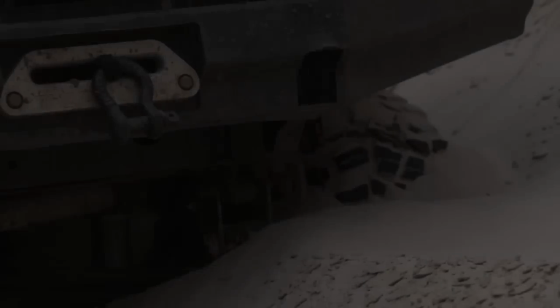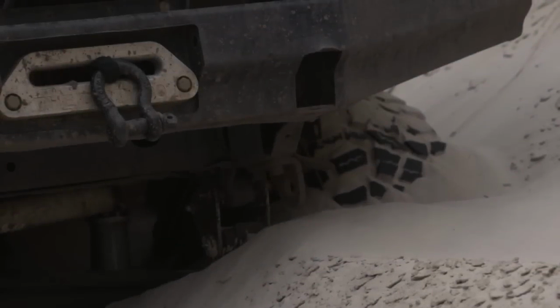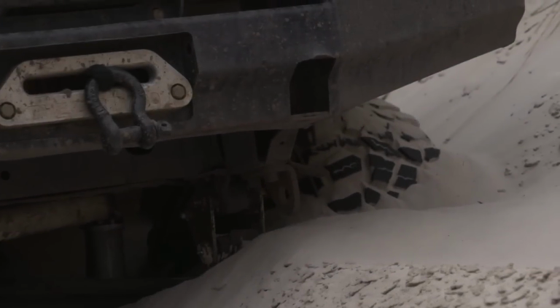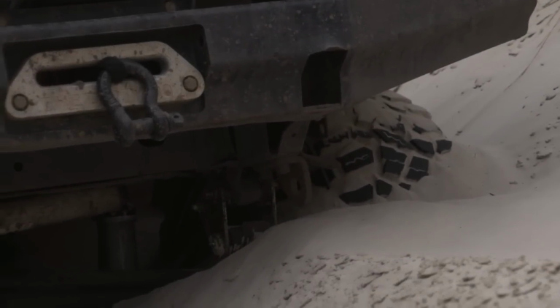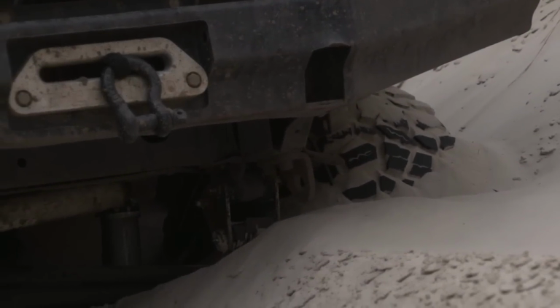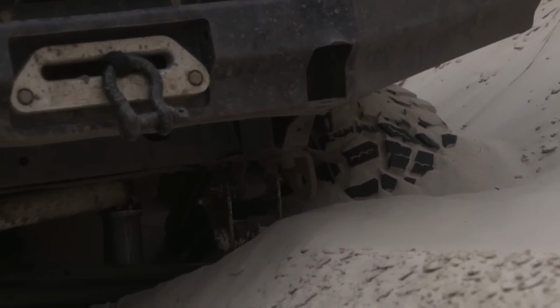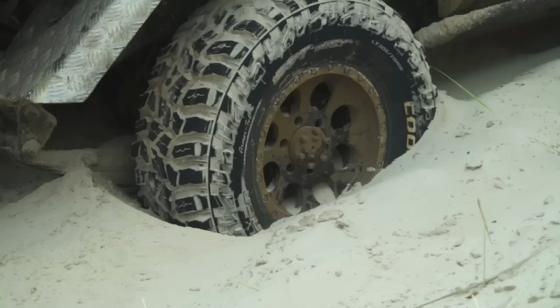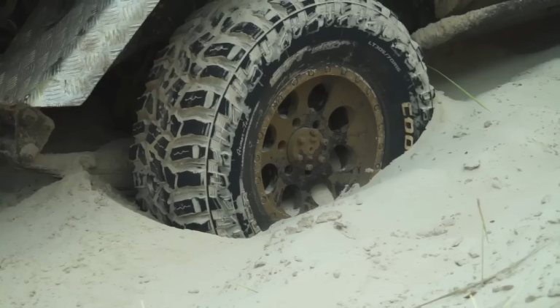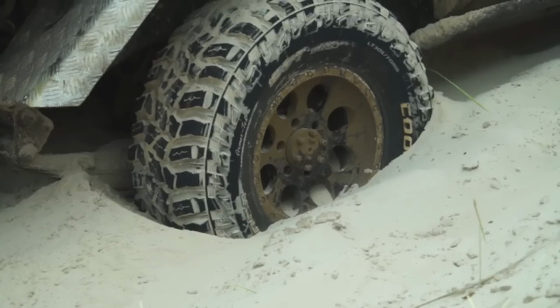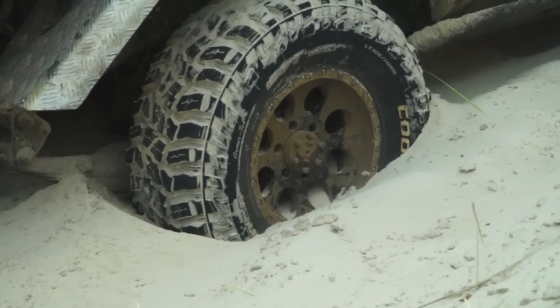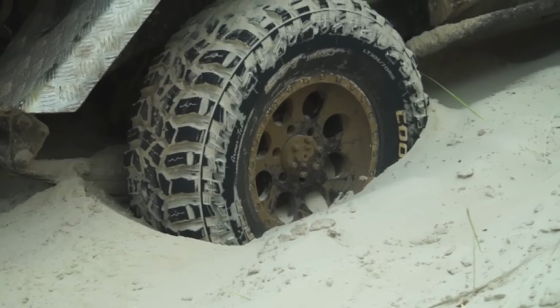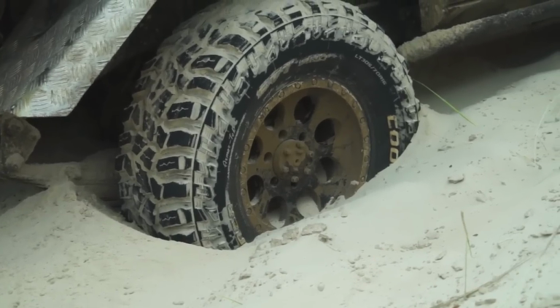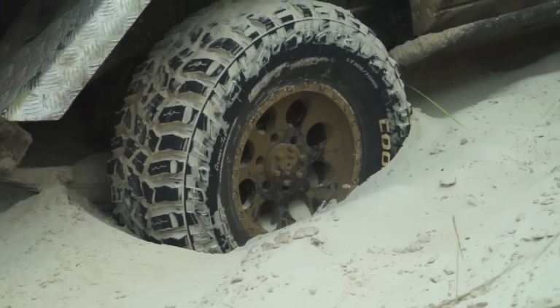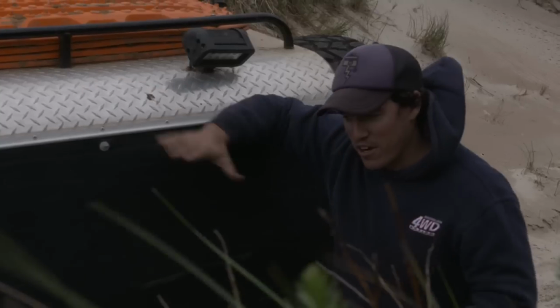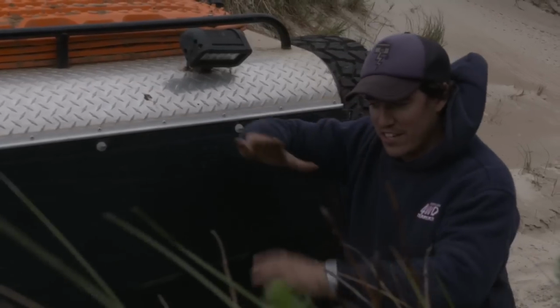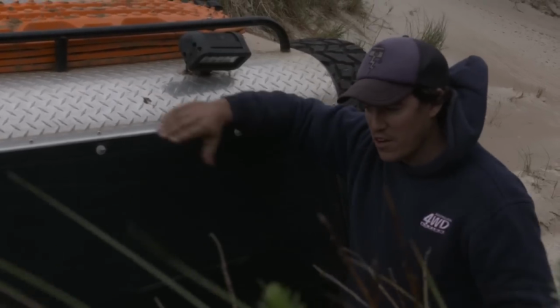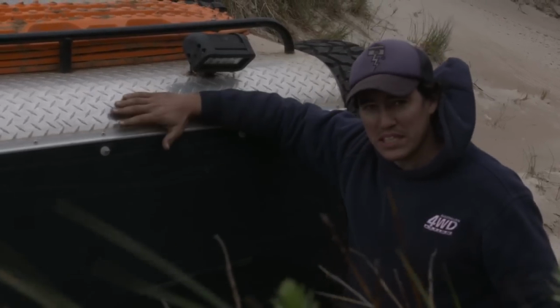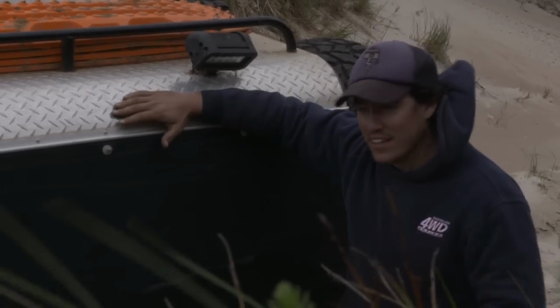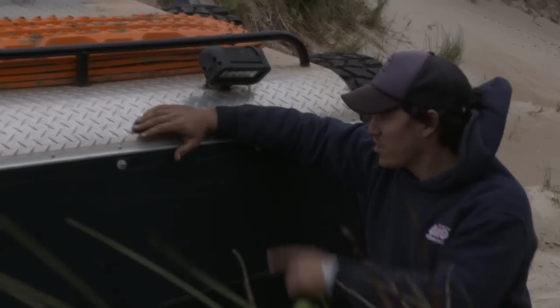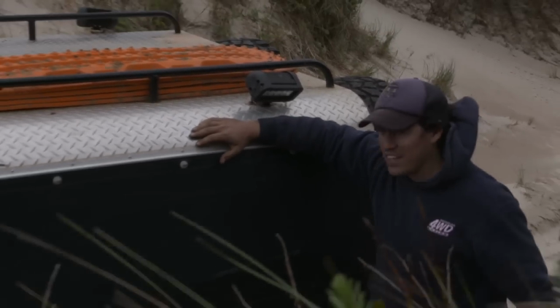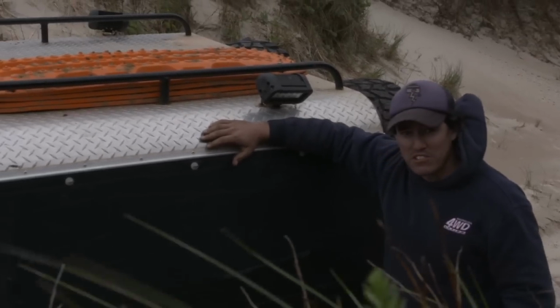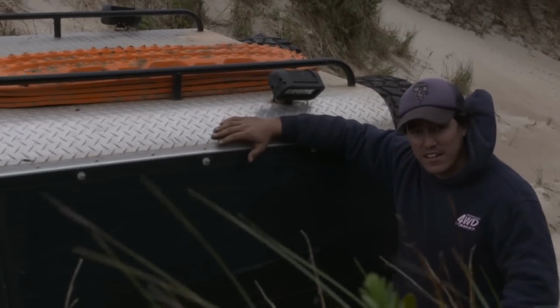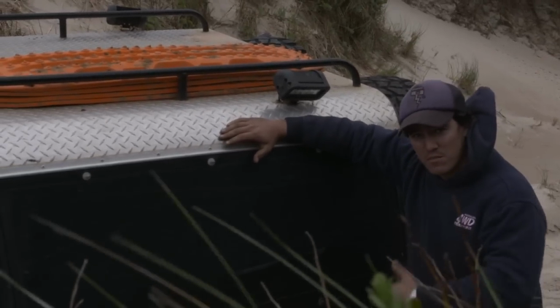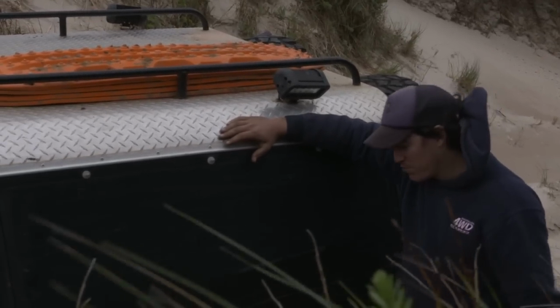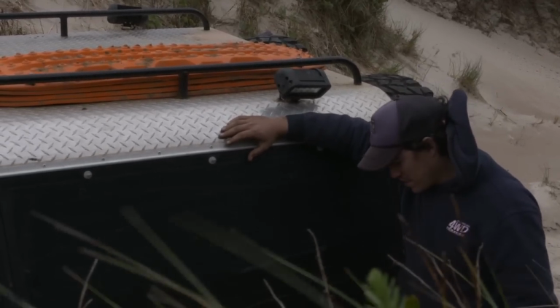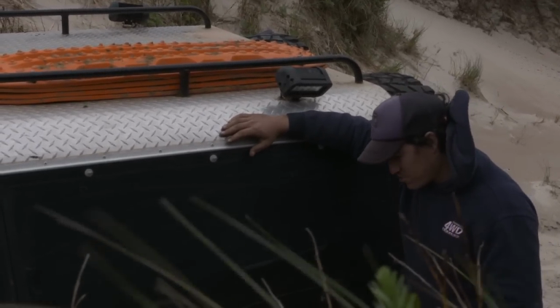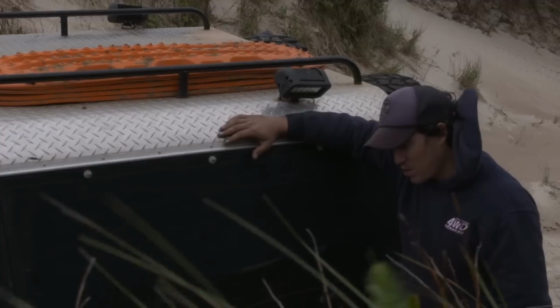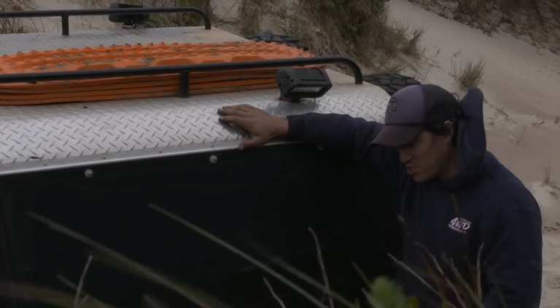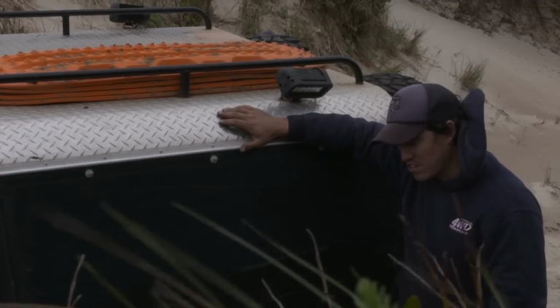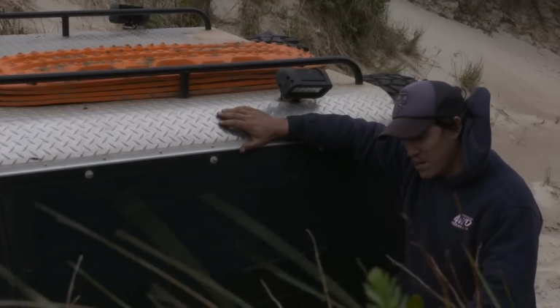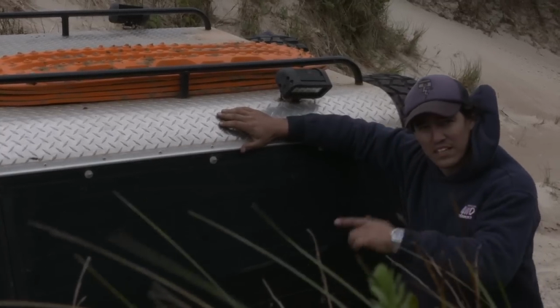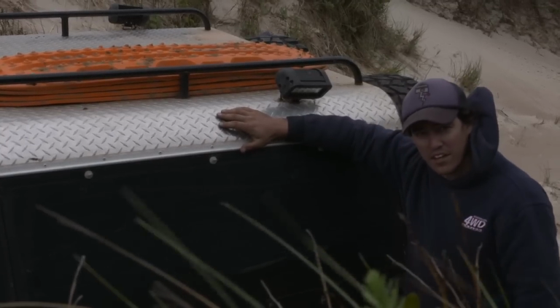Right at the crest of this sort of hill, I came up in third low range — it wasn't the right gear — and I've gone down right on the crest, so I've bellied out. I'm just going to quickly get those Max Trax out, hopefully get straight out of here without too much drama and give it another go.